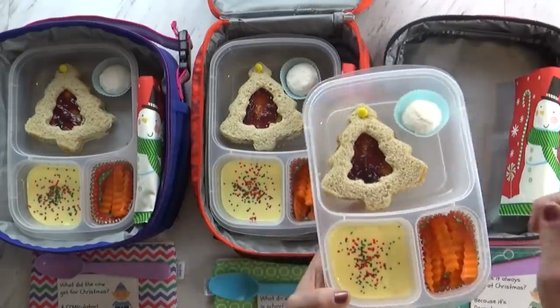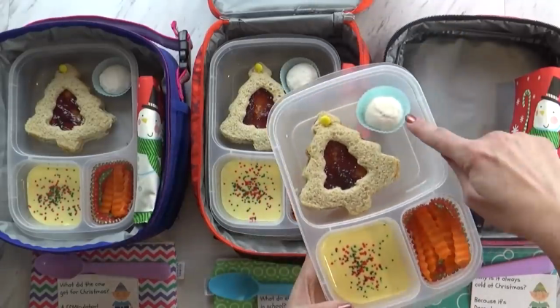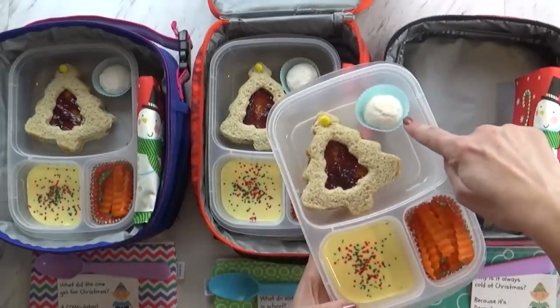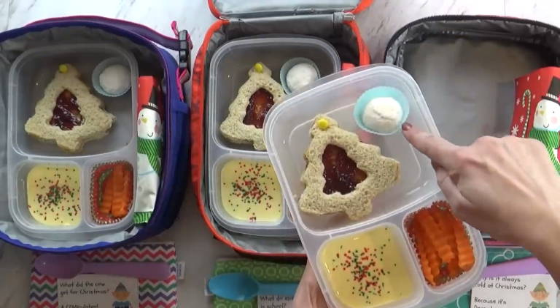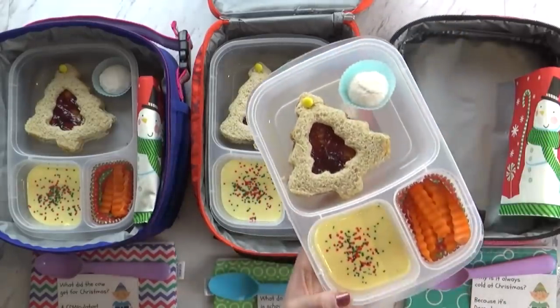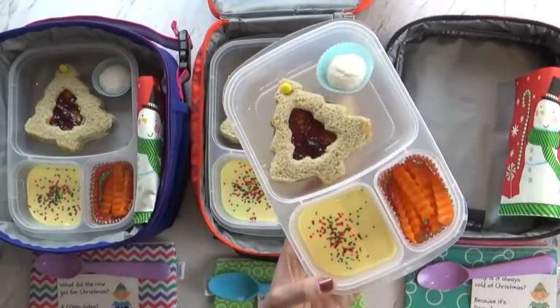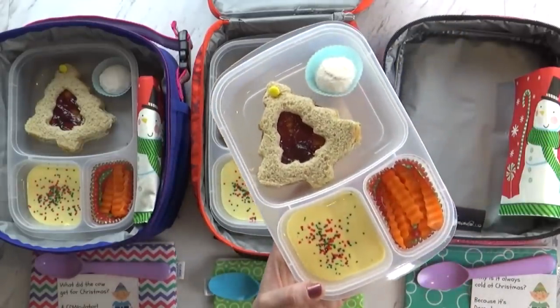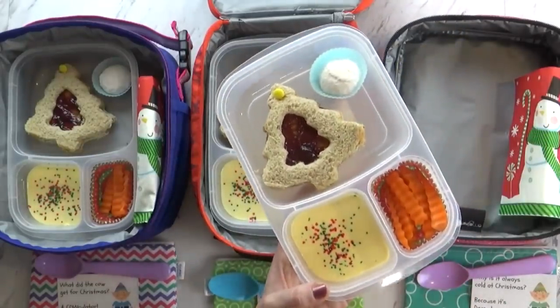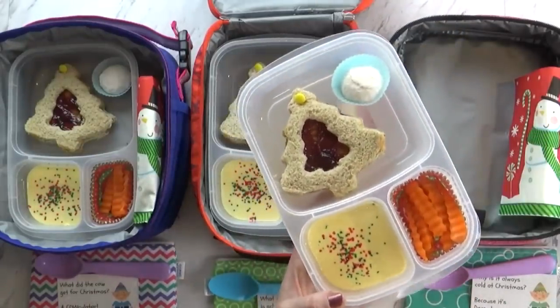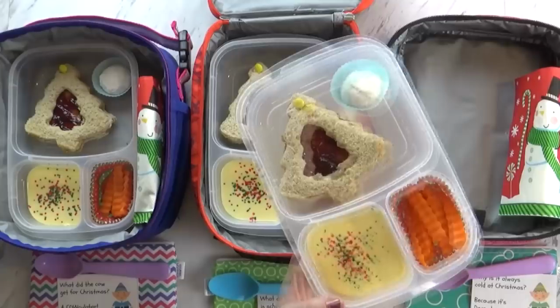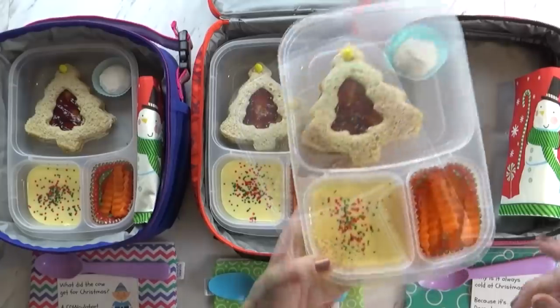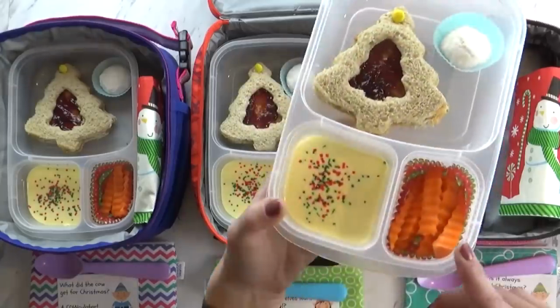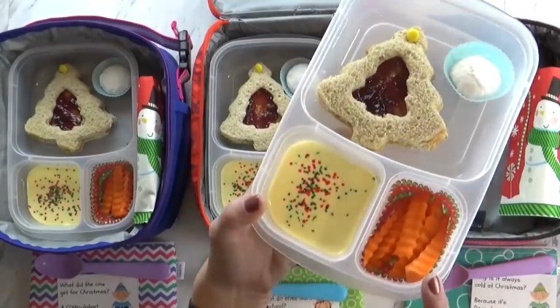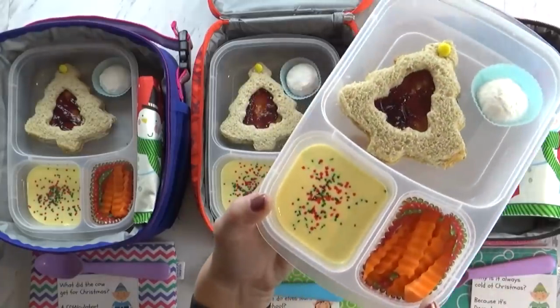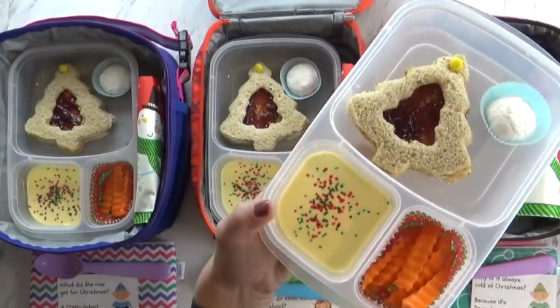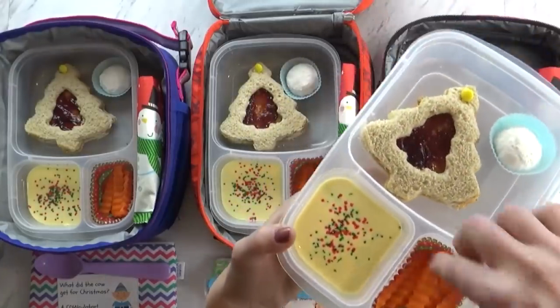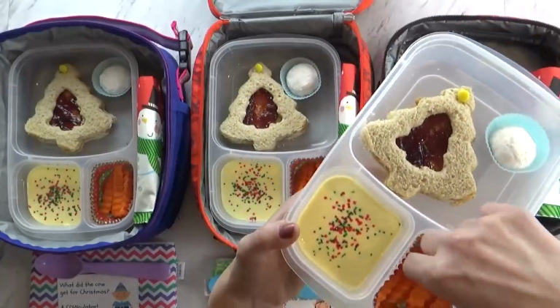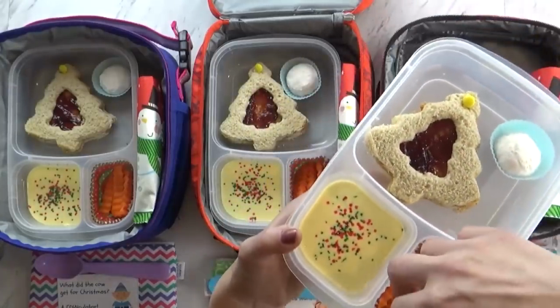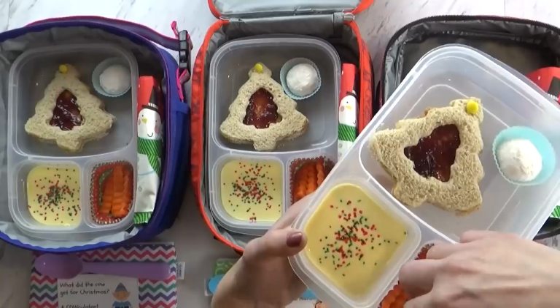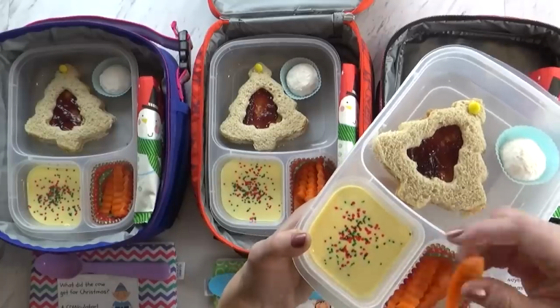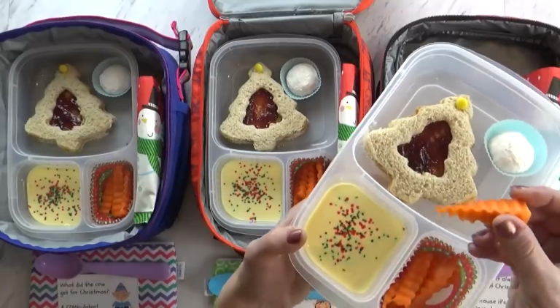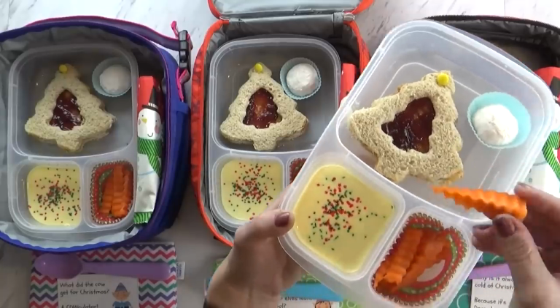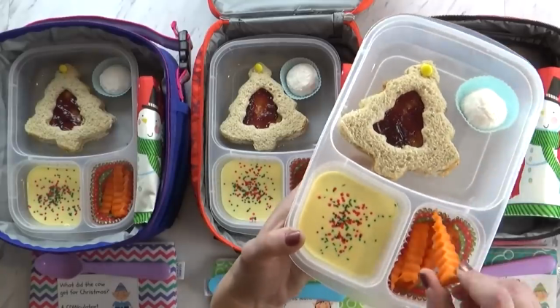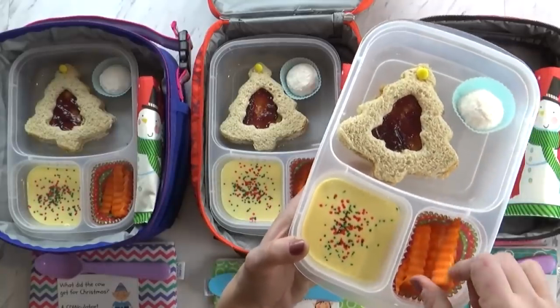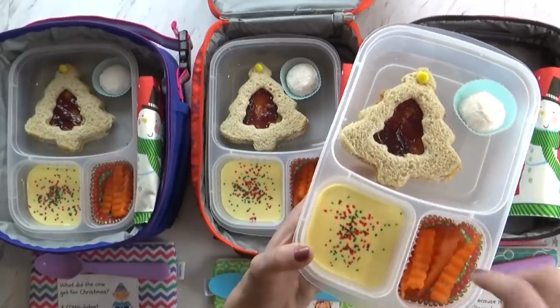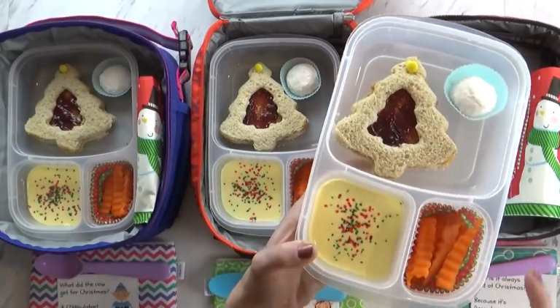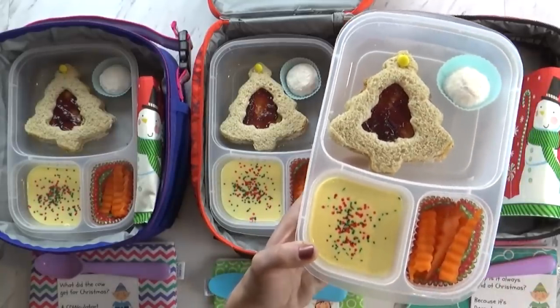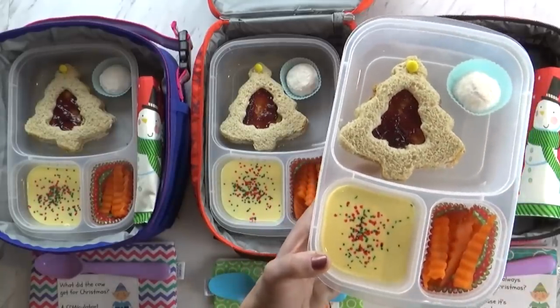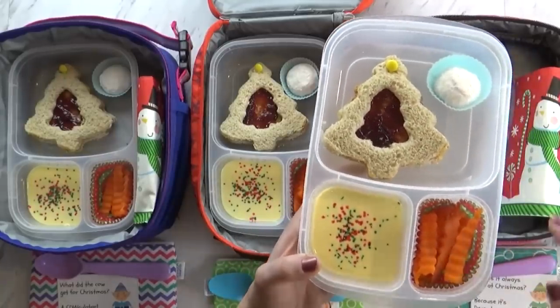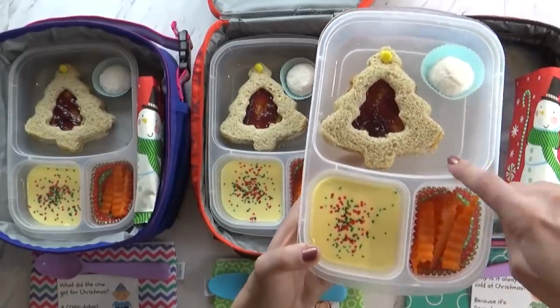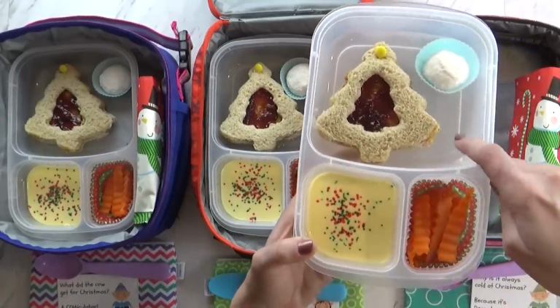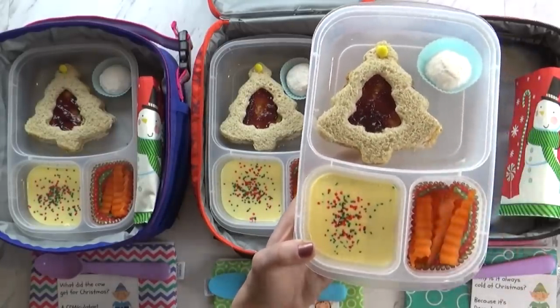Over here I have one little treat — this is a snowball cookie. And then over here I have some carrot sticks. These look really fun like french fries, but they're actually just carrot sticks, and I'll be throwing in some ranch as well.